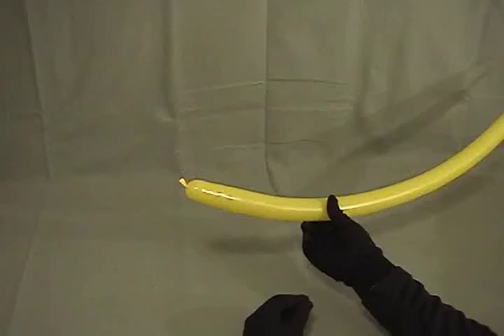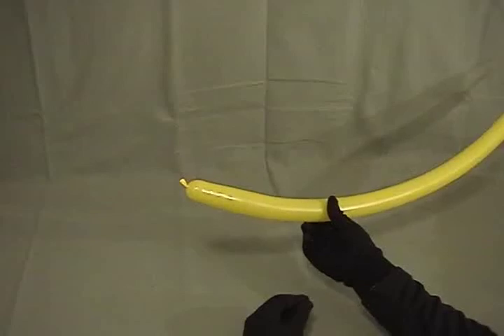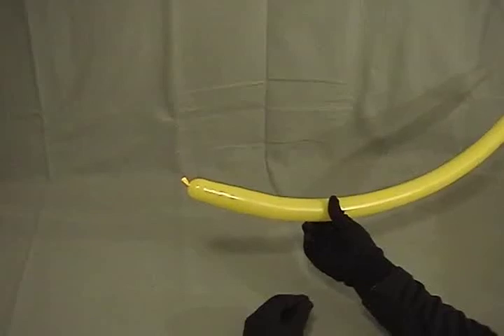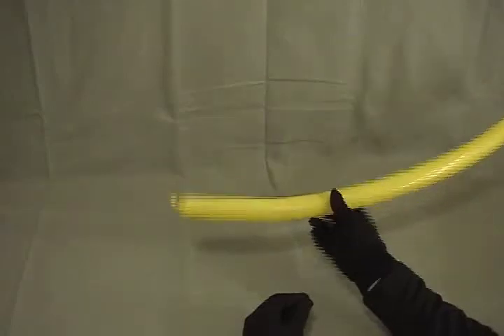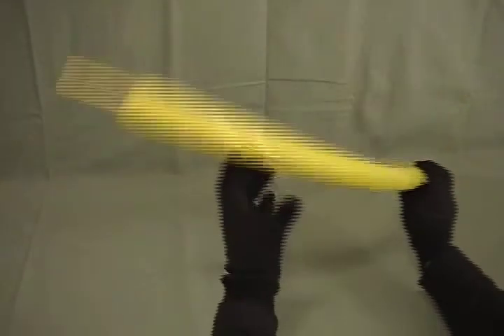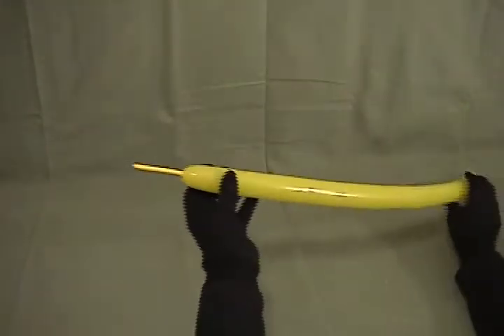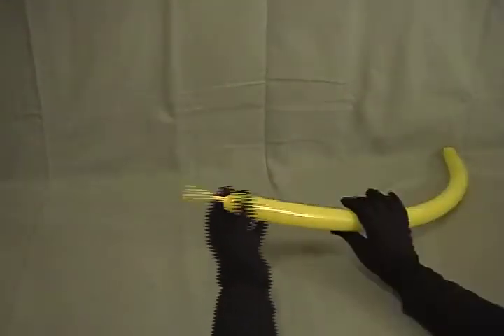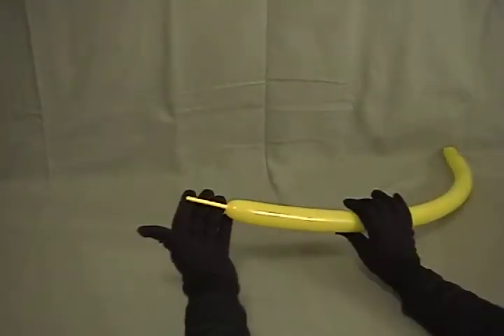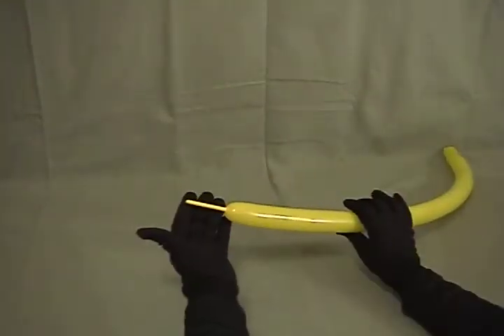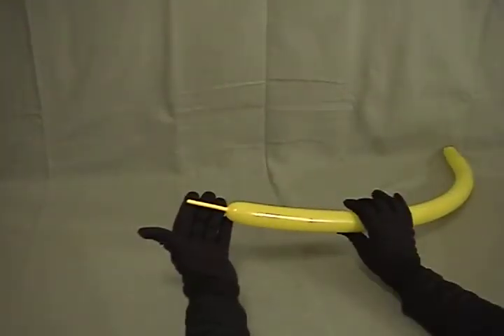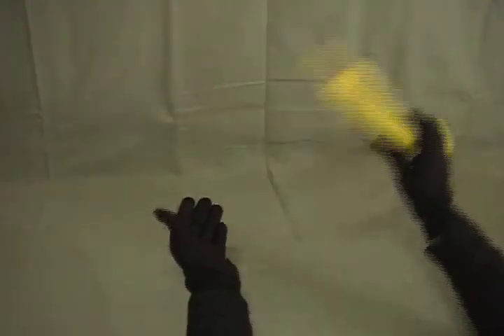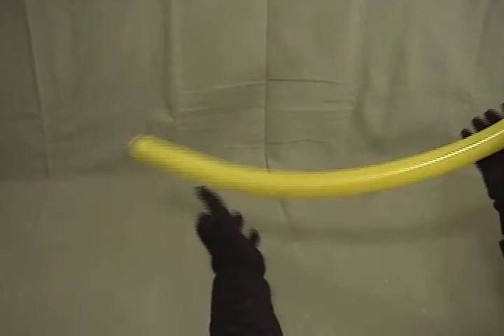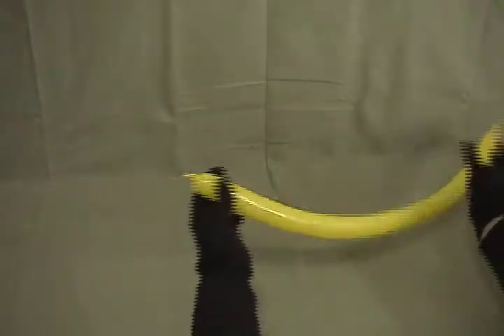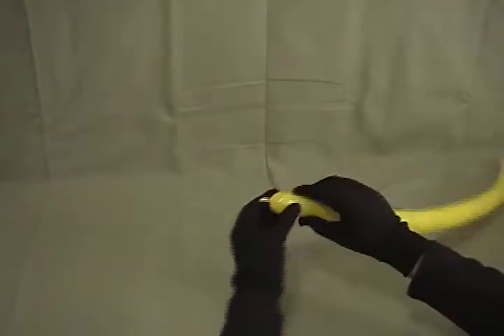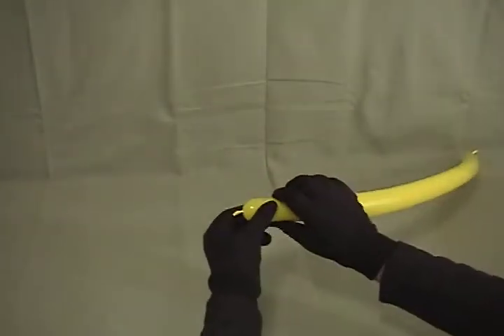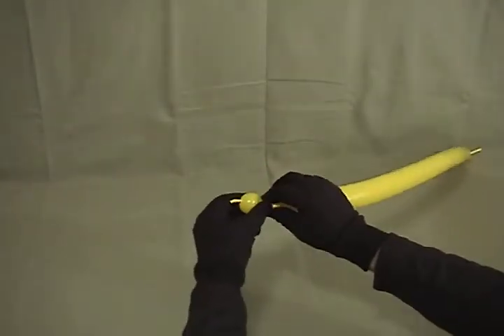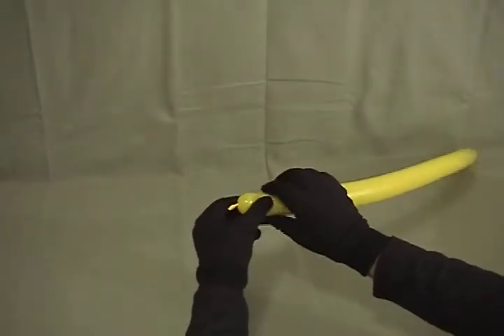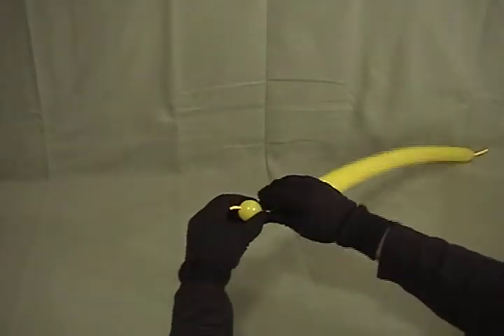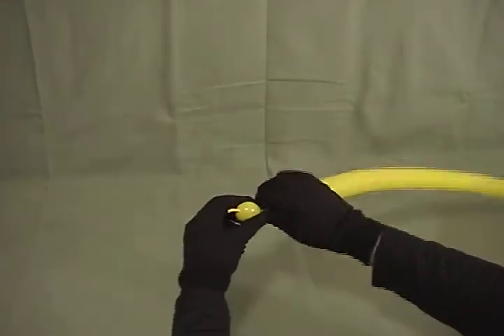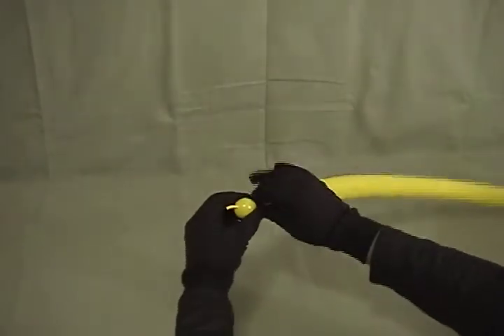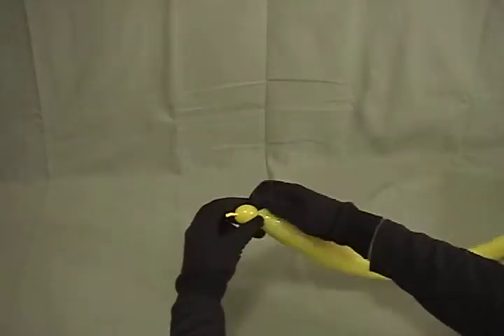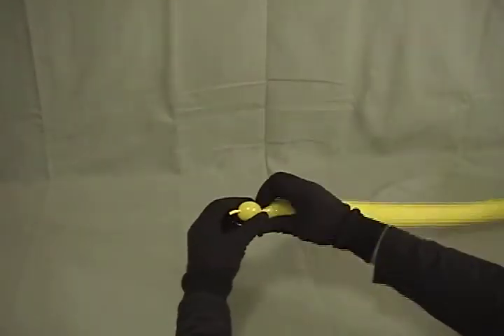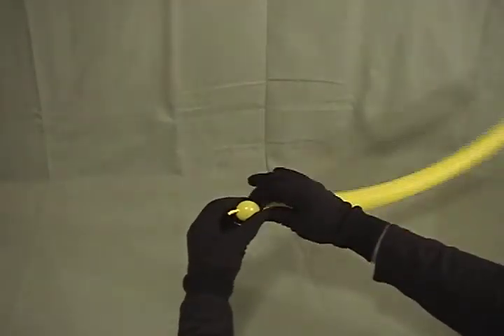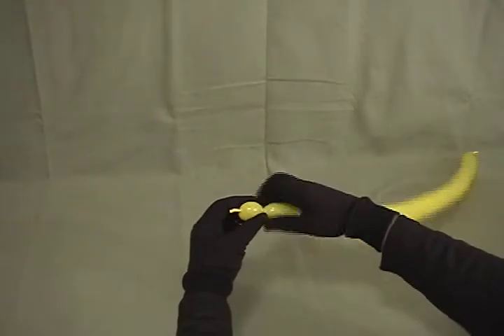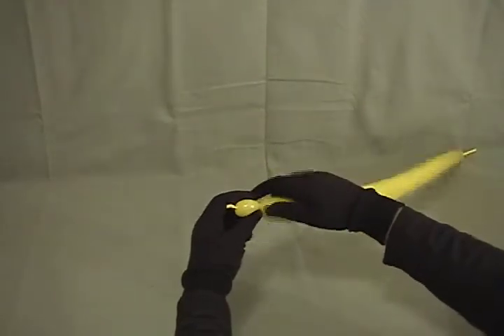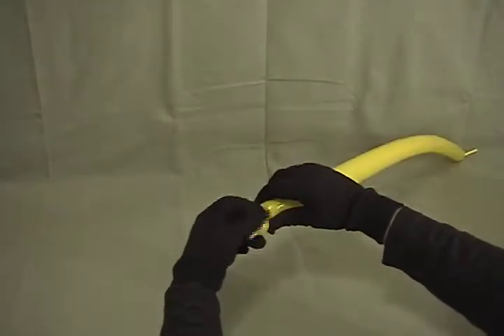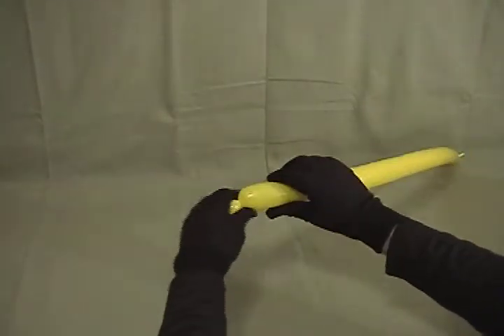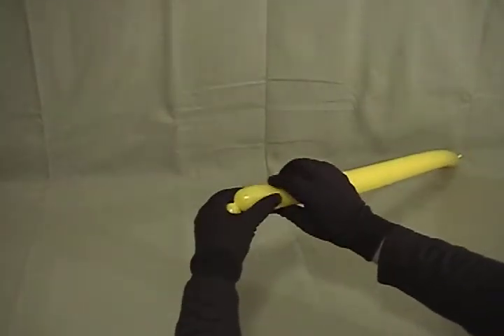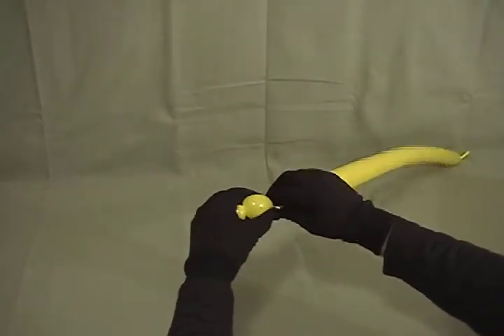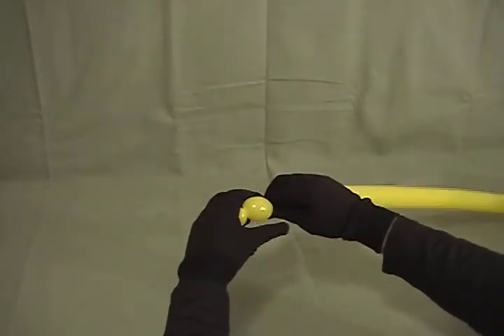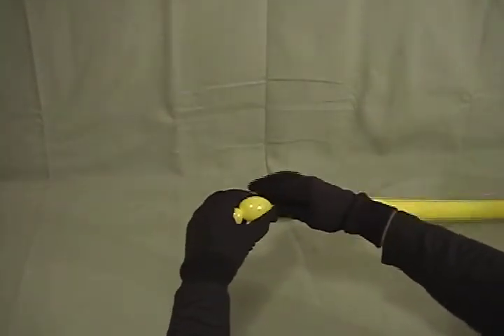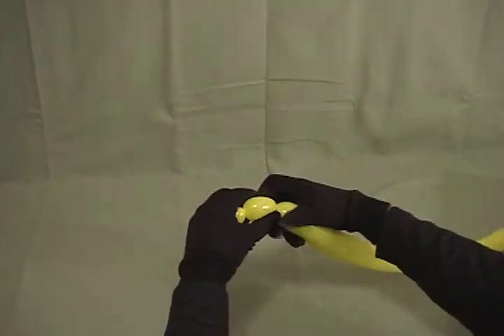For our Parrot, I've taken a 260, inflated it leaving about a two and a half inch tail on the end. We'll start by making a little small bubble, about half to three quarters of an inch, then we're going to make a second bubble, about an inch long.